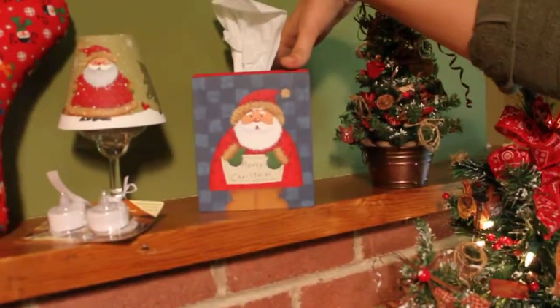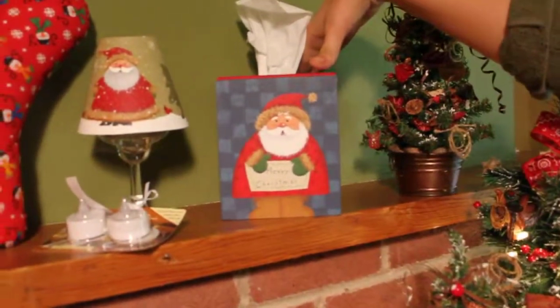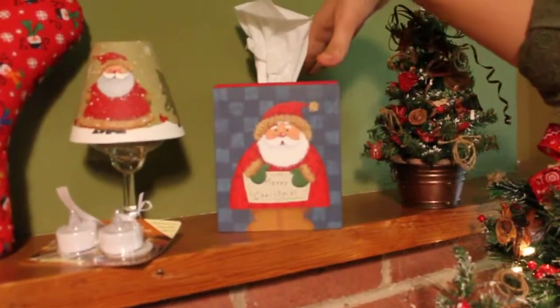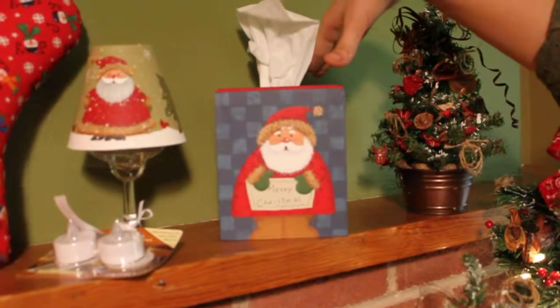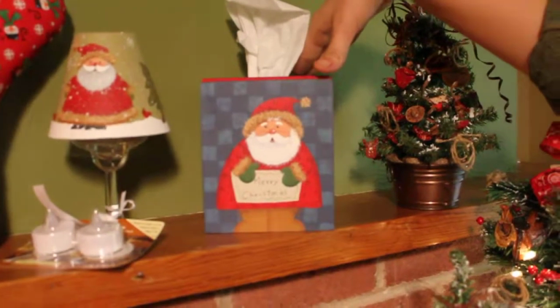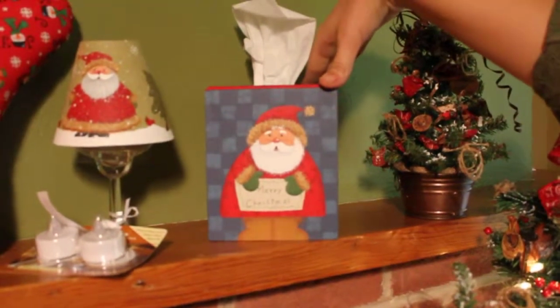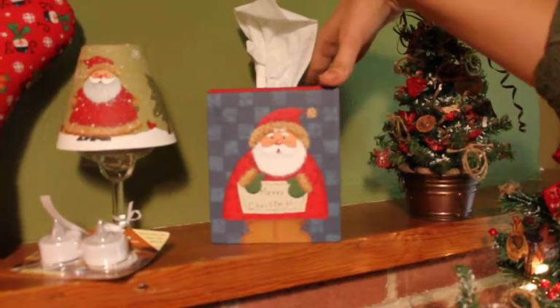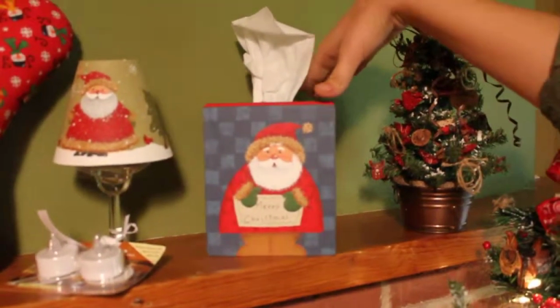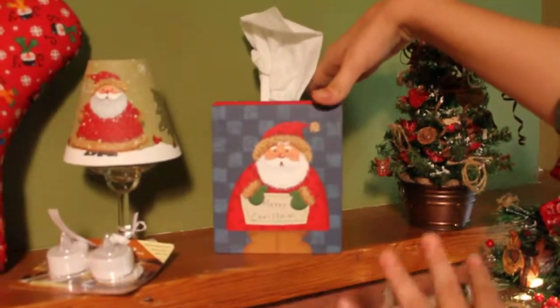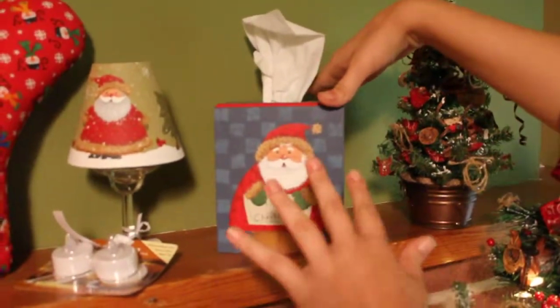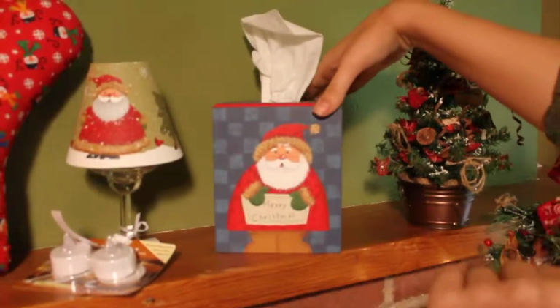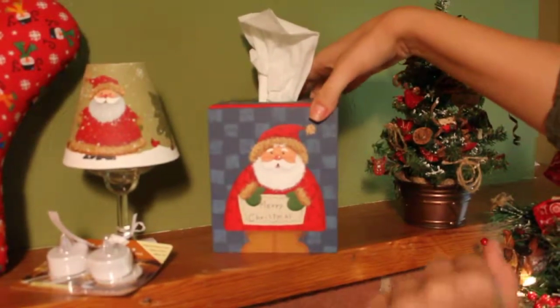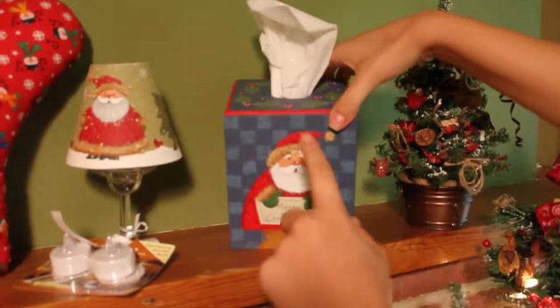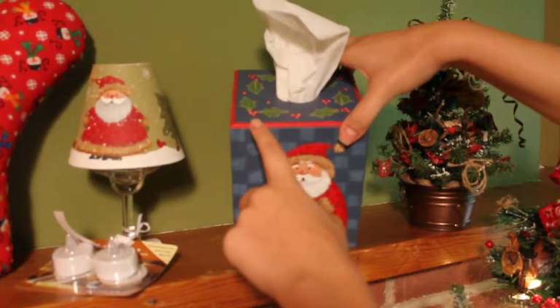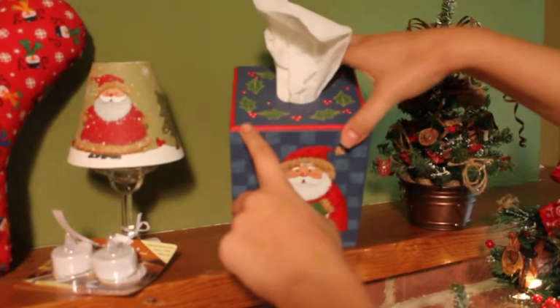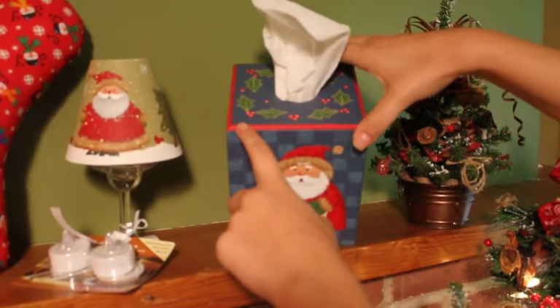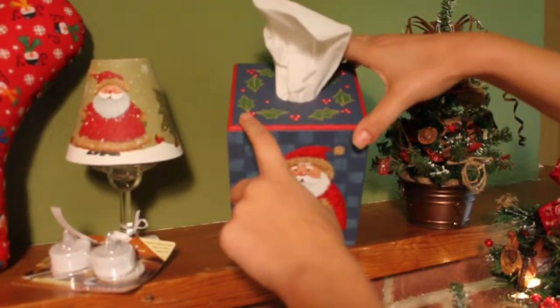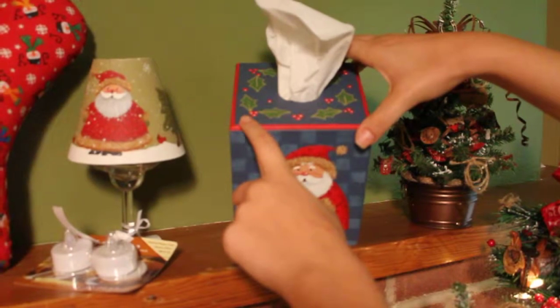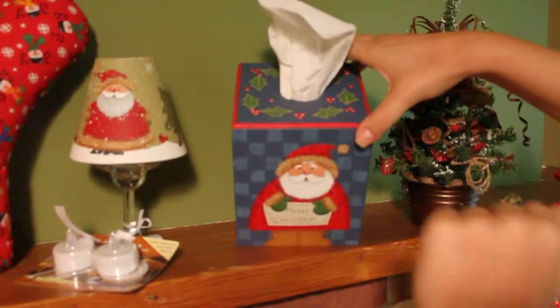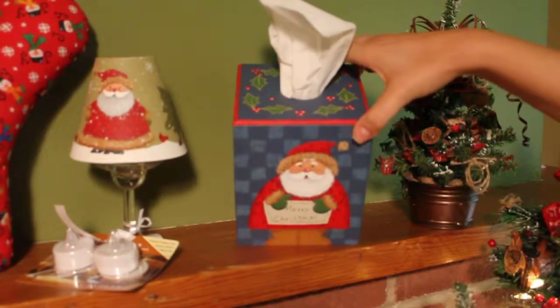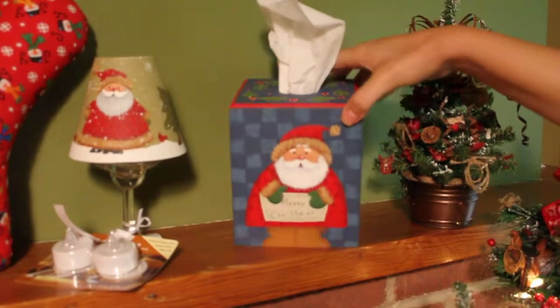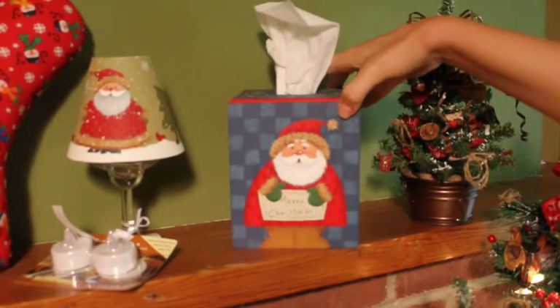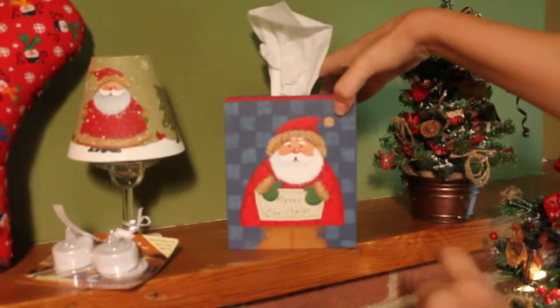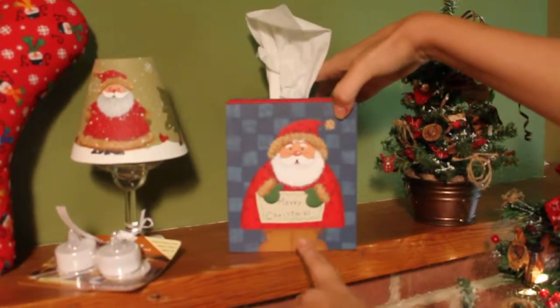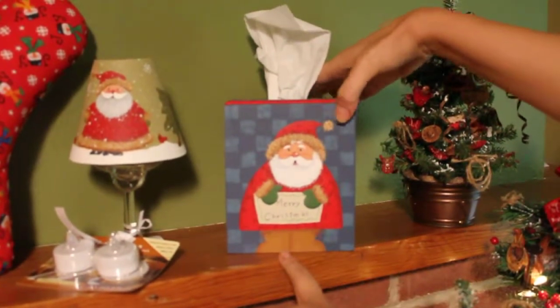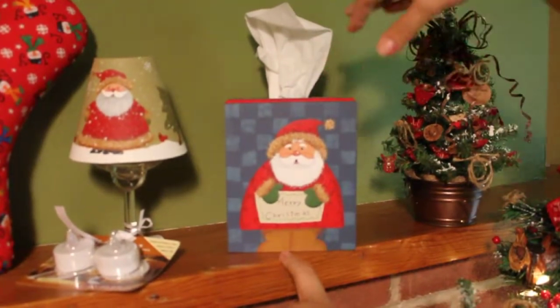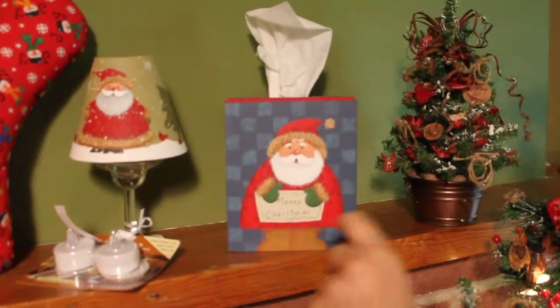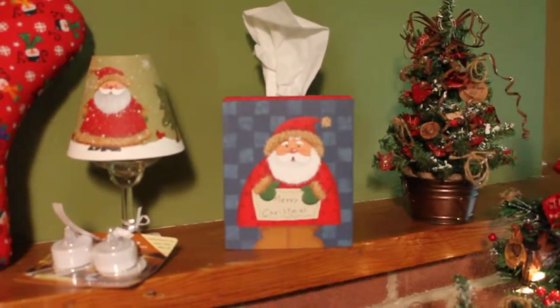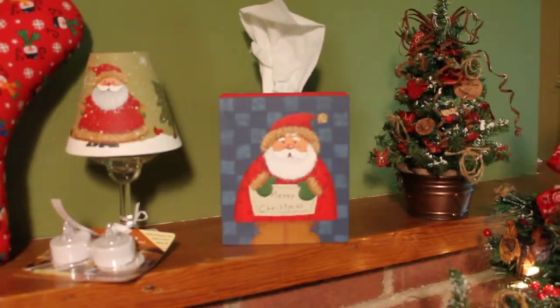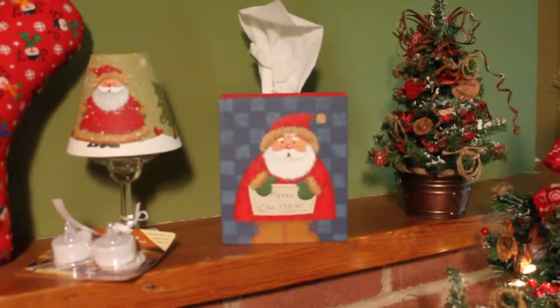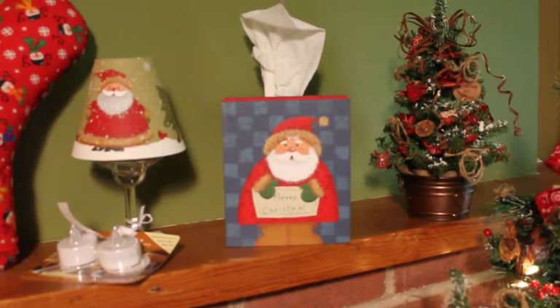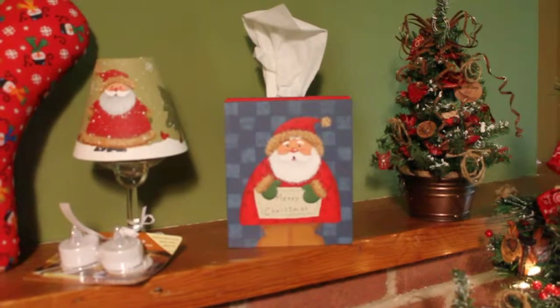Up here we have our Santa tissue cover — hand painted of course. On top it shows some holly and berries, and in front here's Santa Claus wishing you a Merry Christmas.